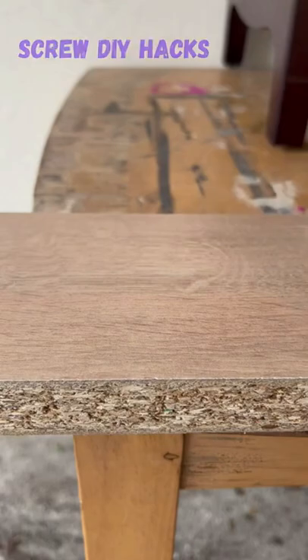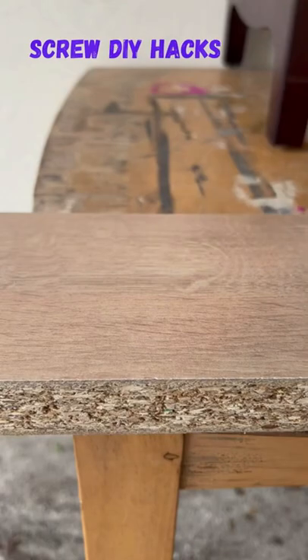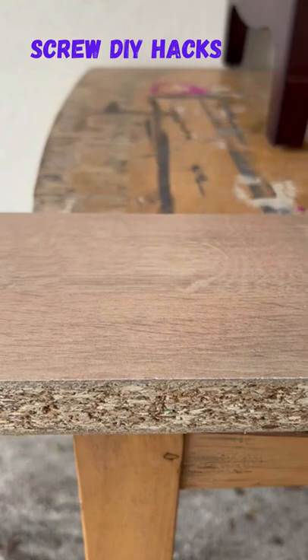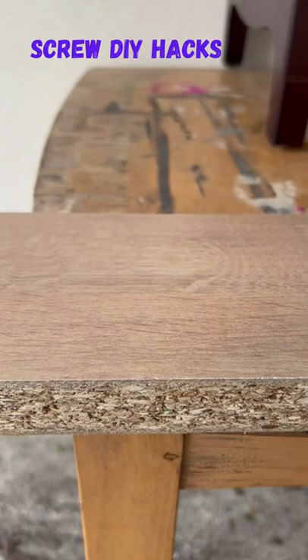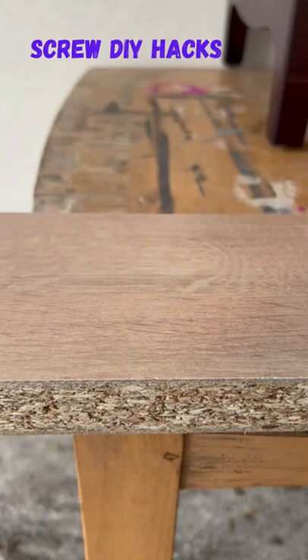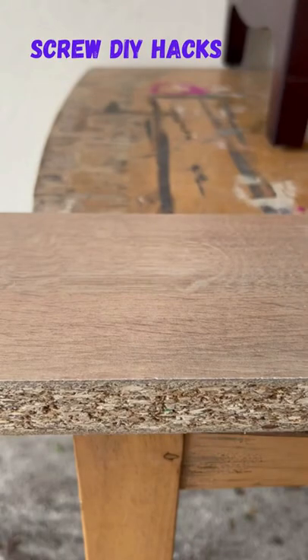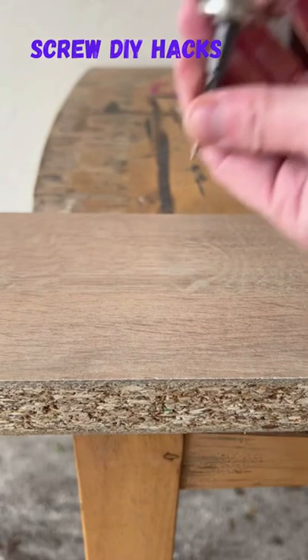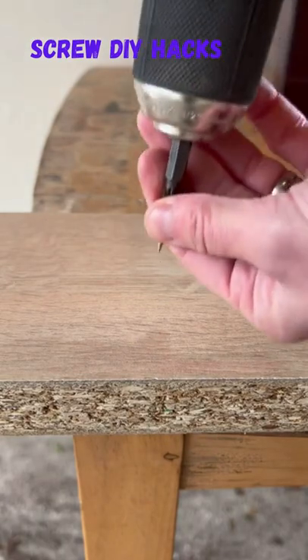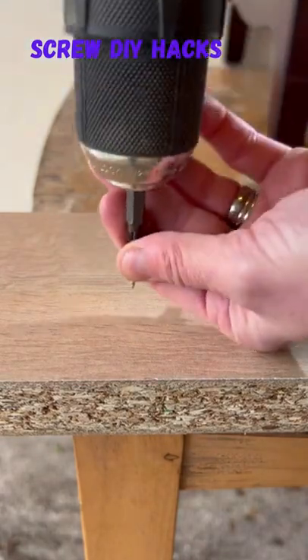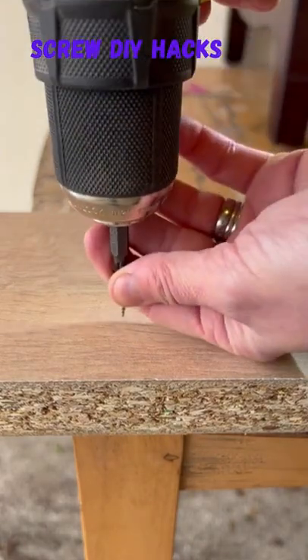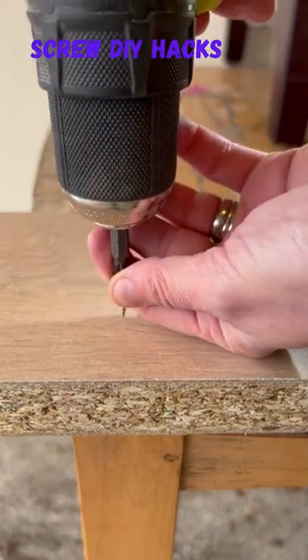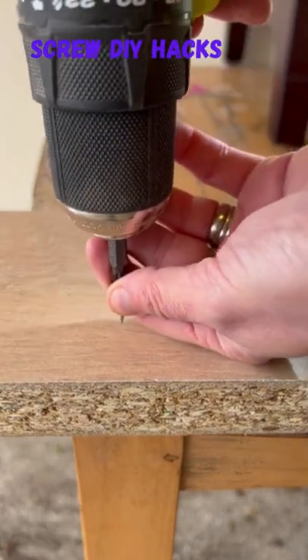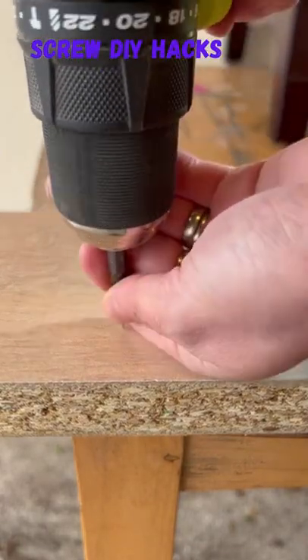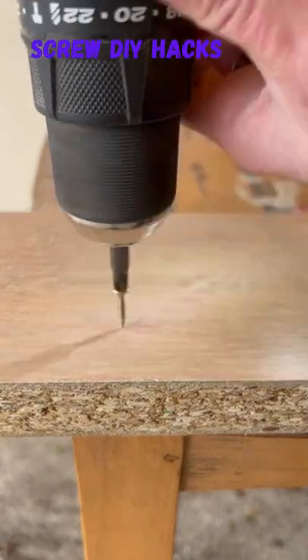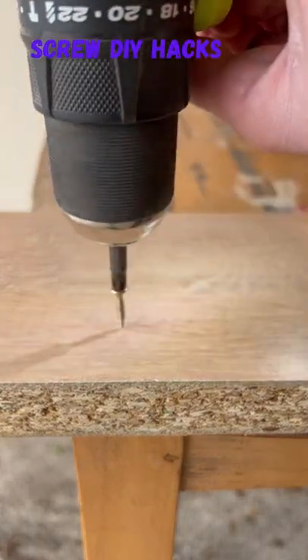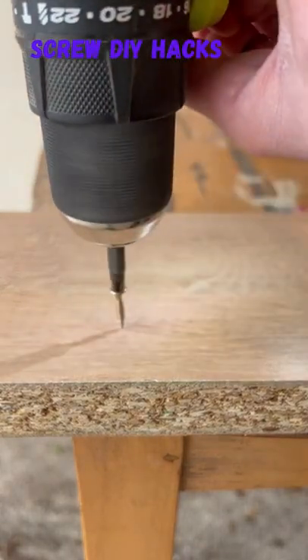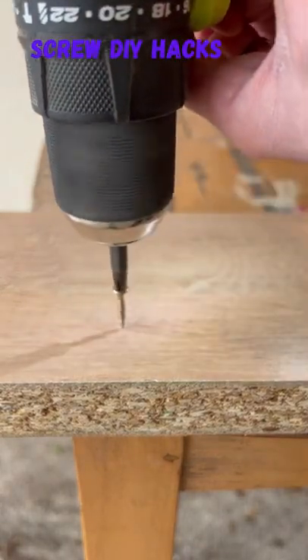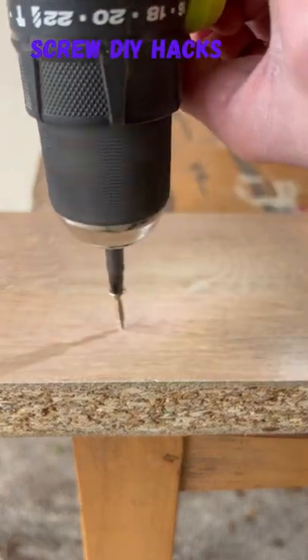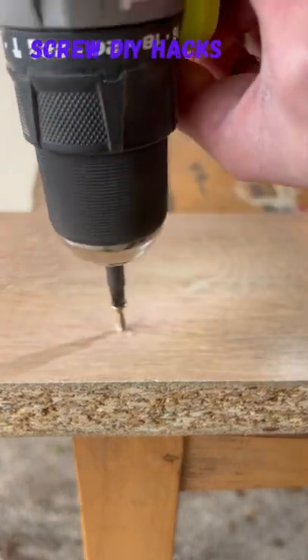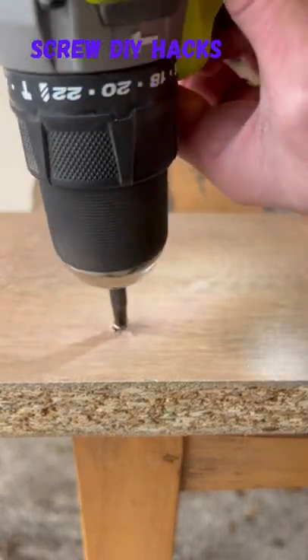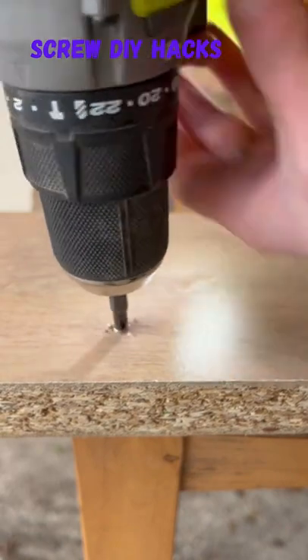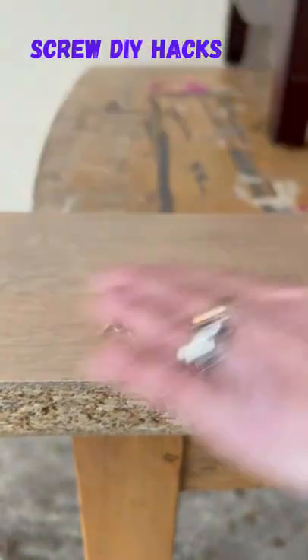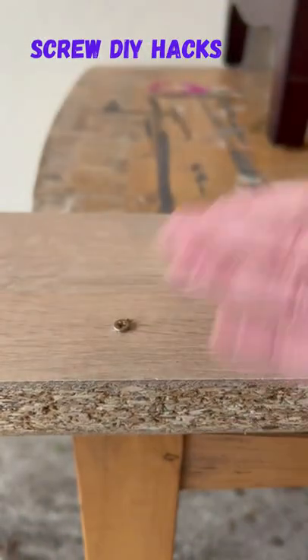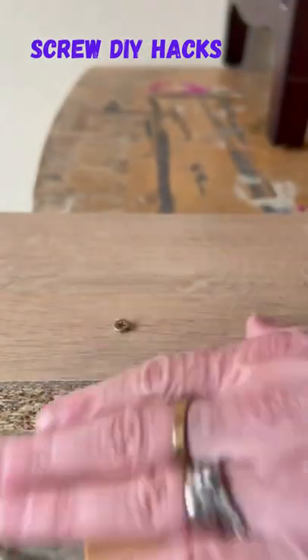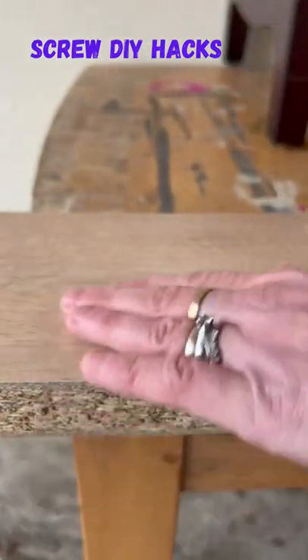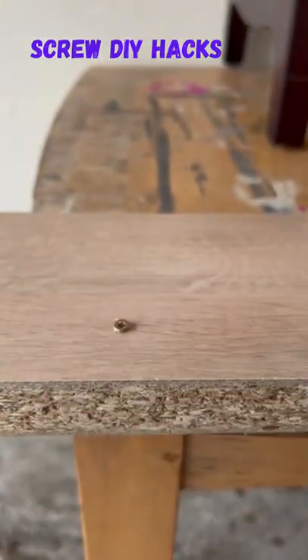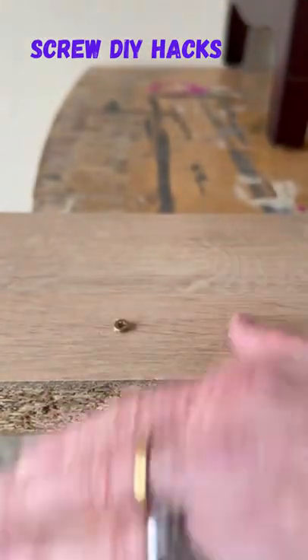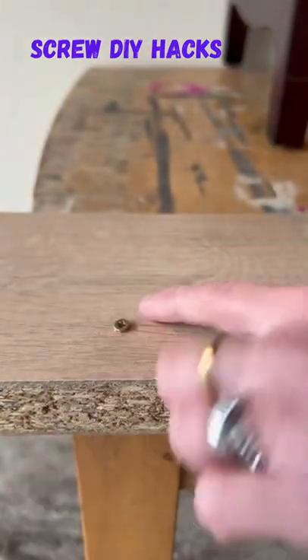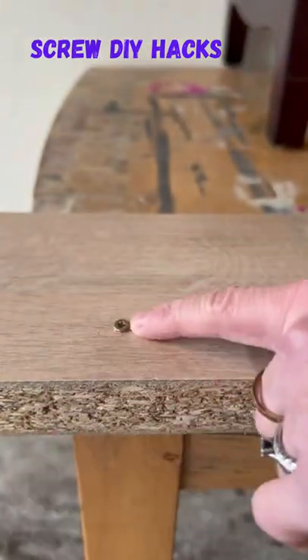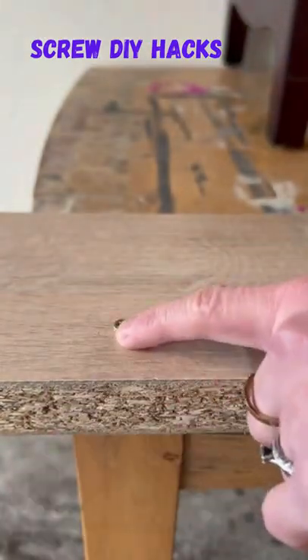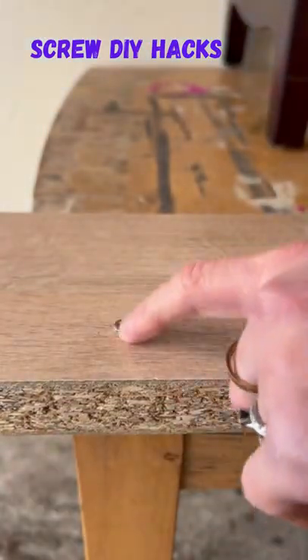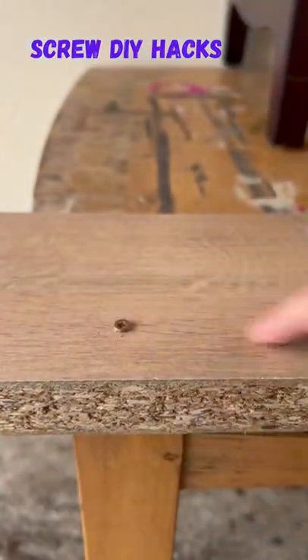Here's a little DIY hack that everybody should know. When you screw normal screws into a piece of wood, the top head of the screw always sticks out and there's a little bump.